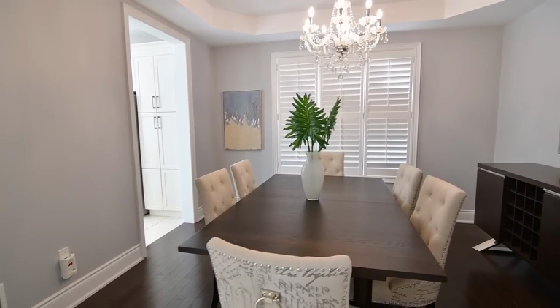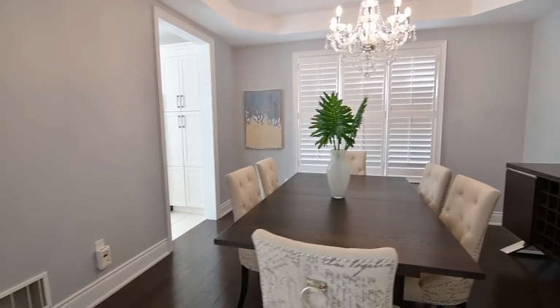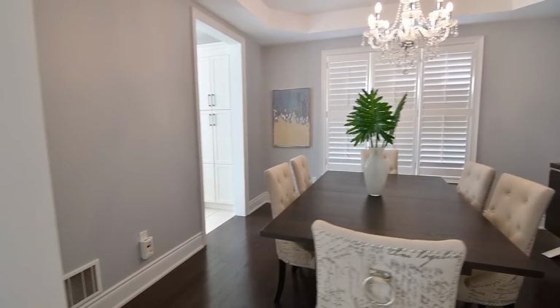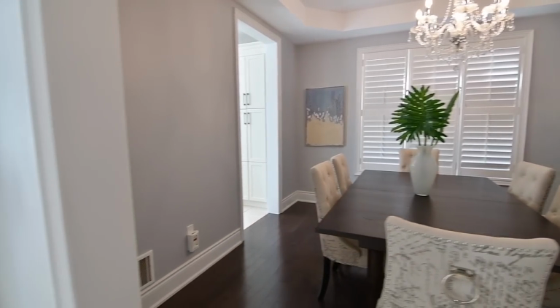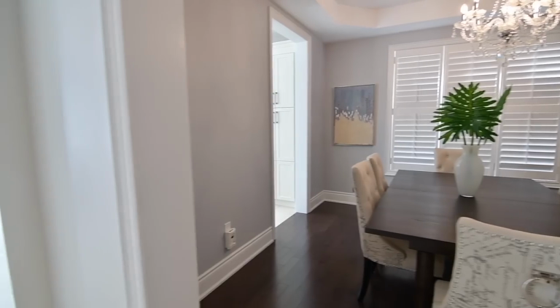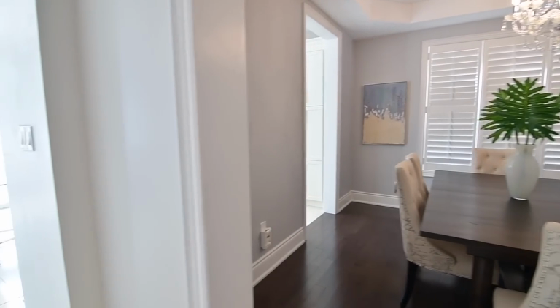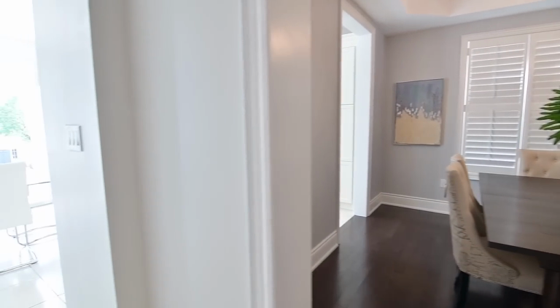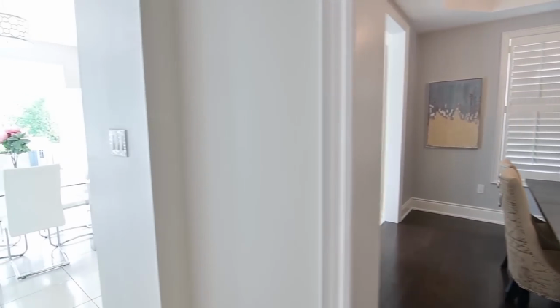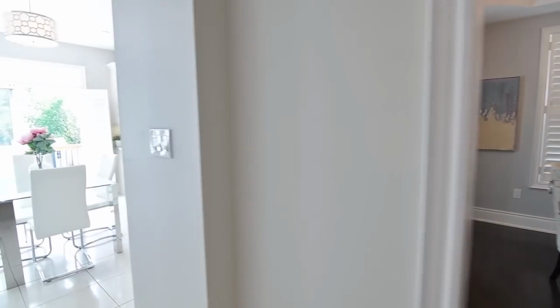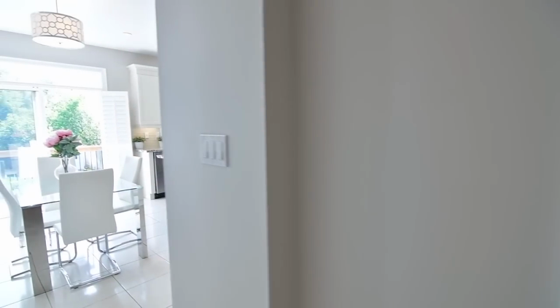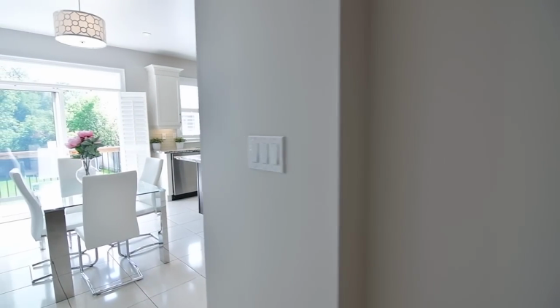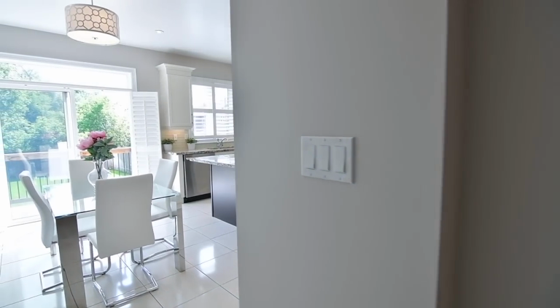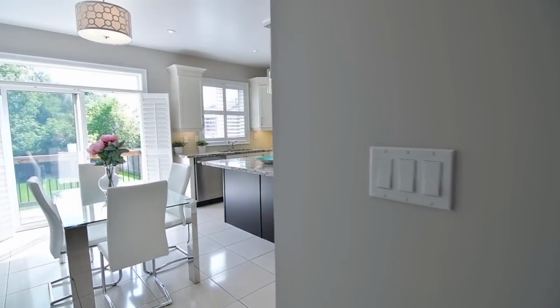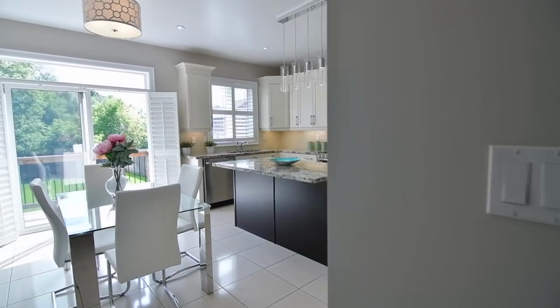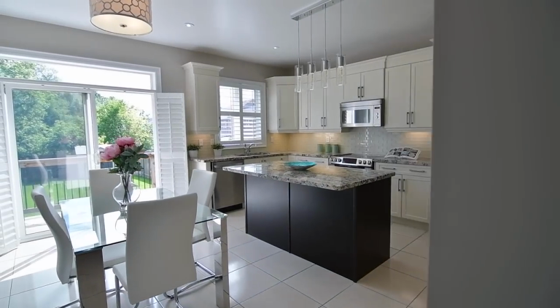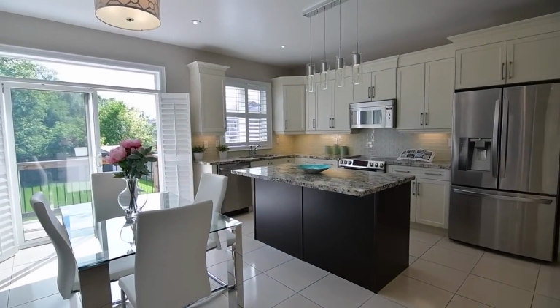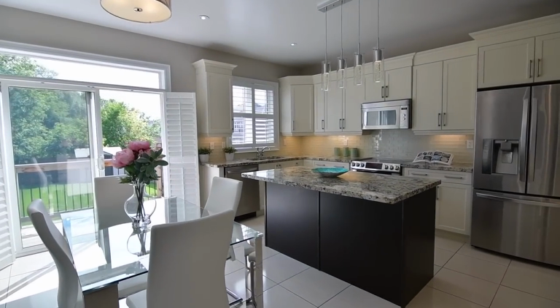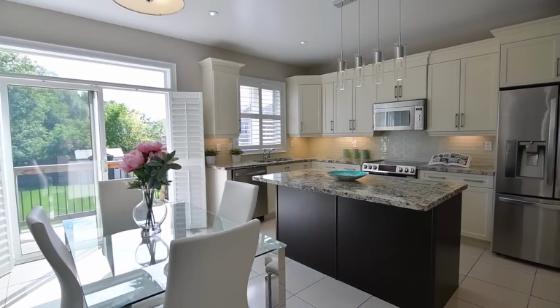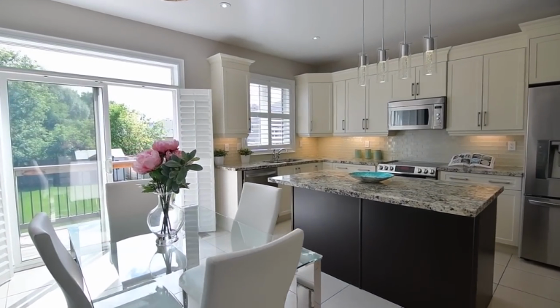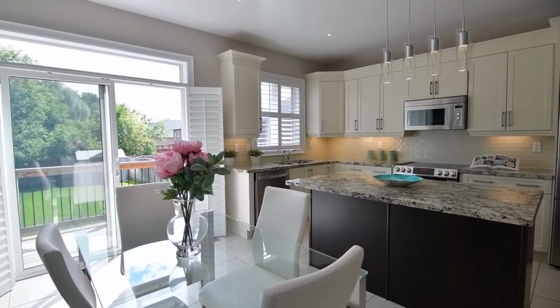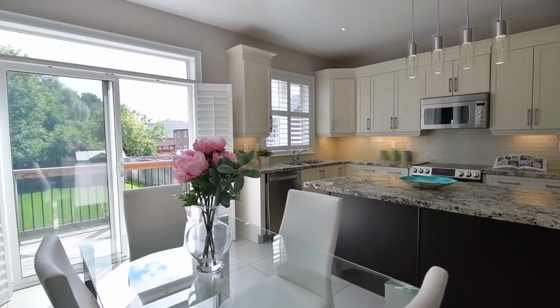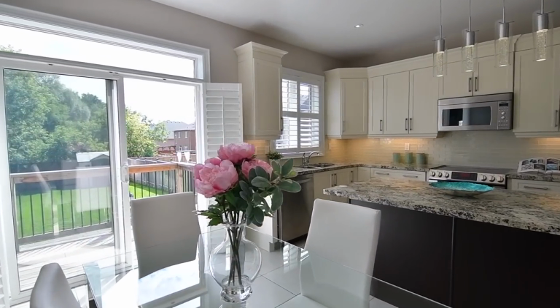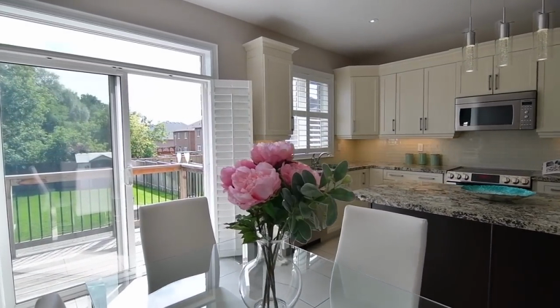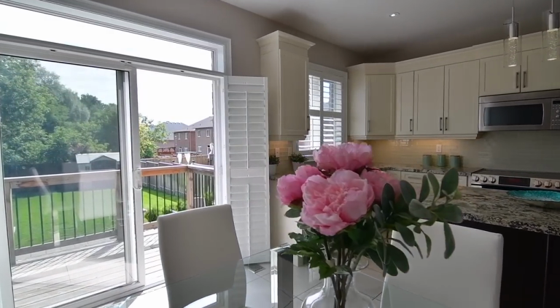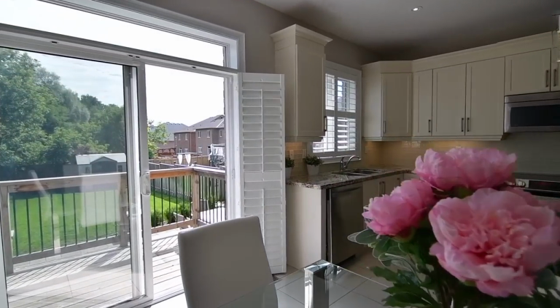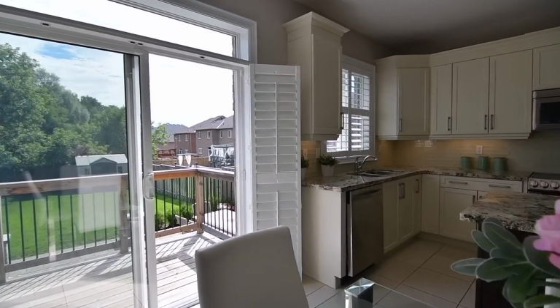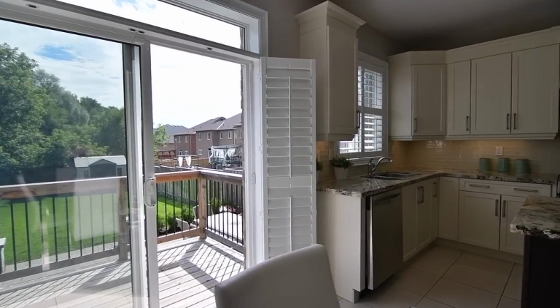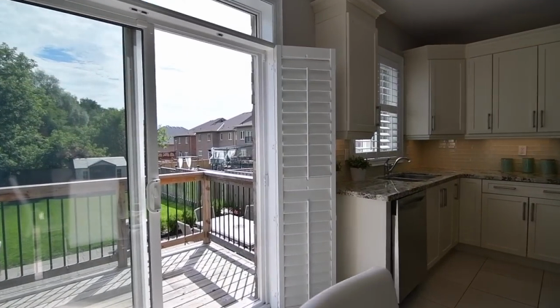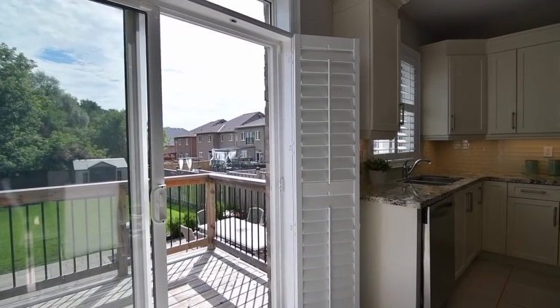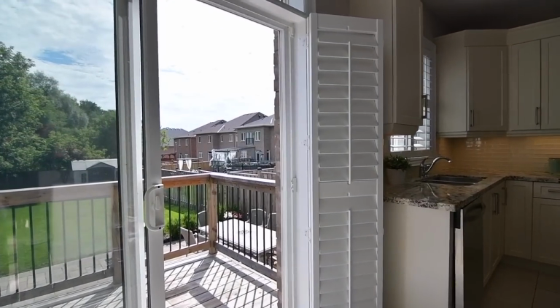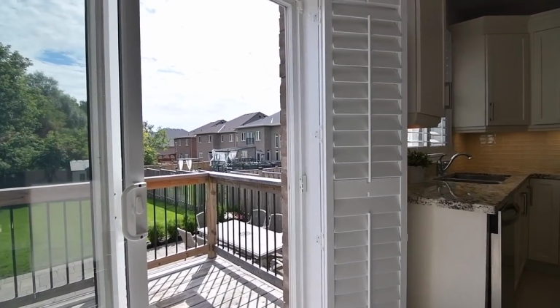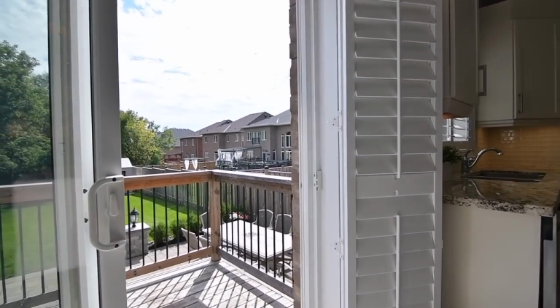The breakfast area is brightened by abundant natural light through its sliding door walkout and transom, off of which is a spacious deck that is ideal for convenient wintertime barbecuing.